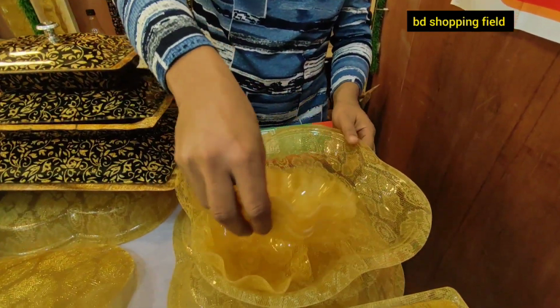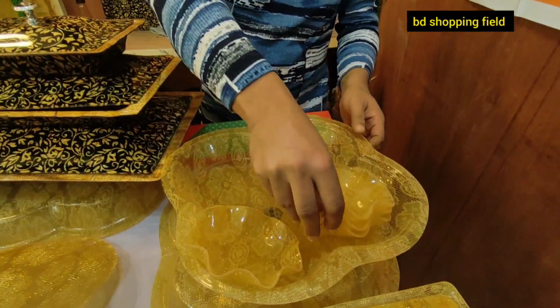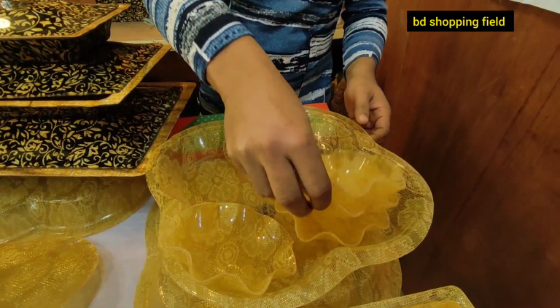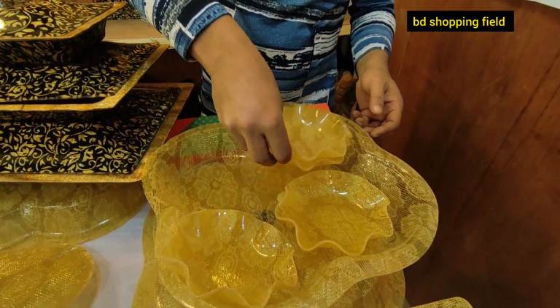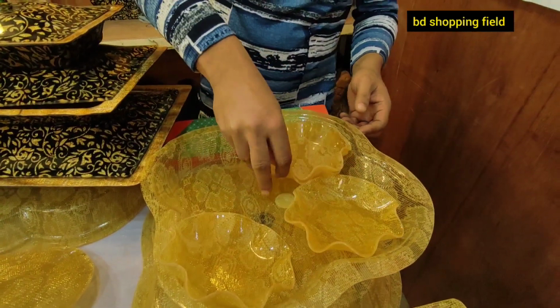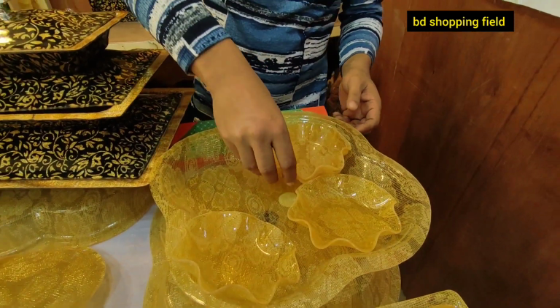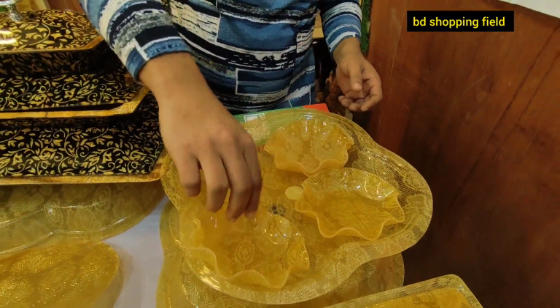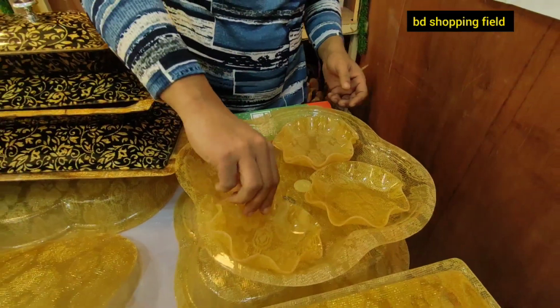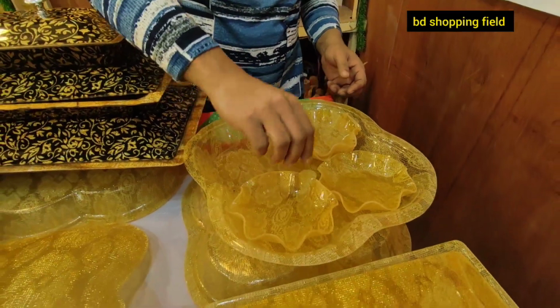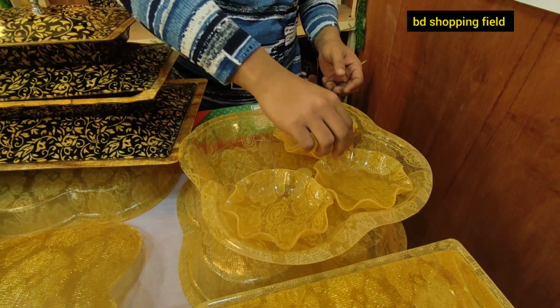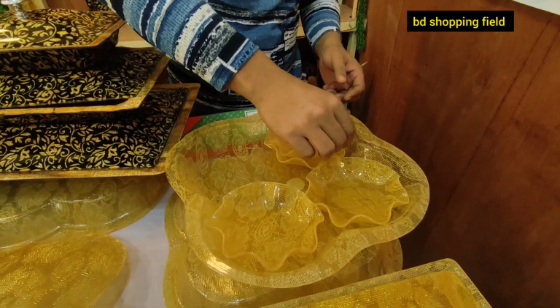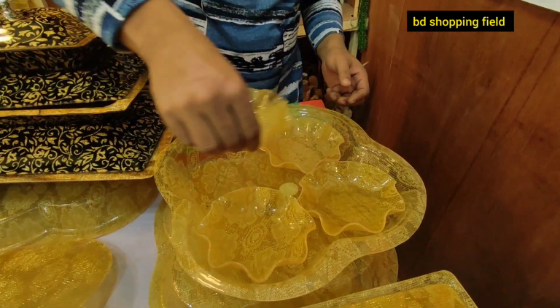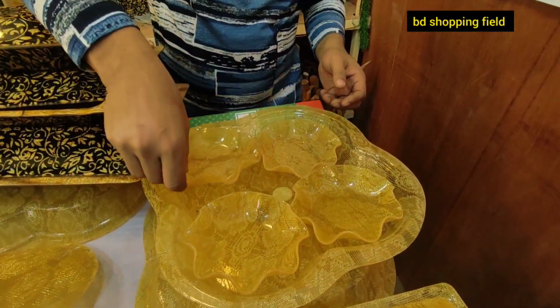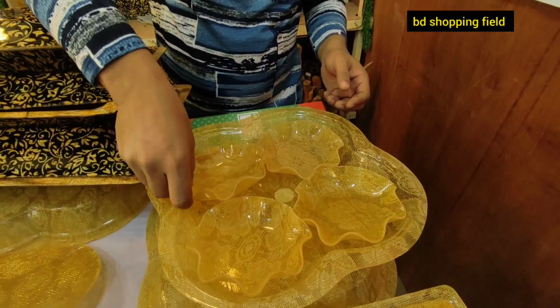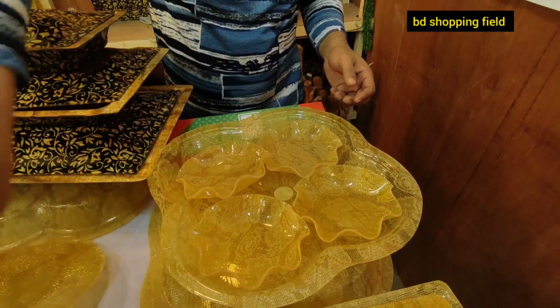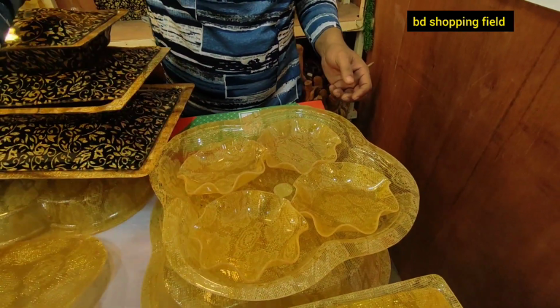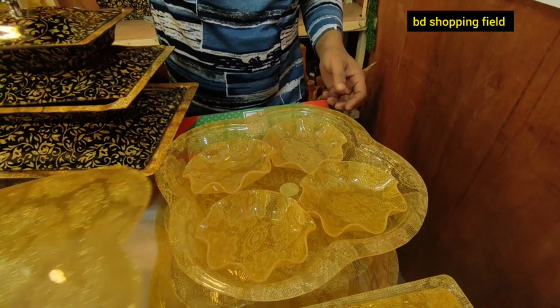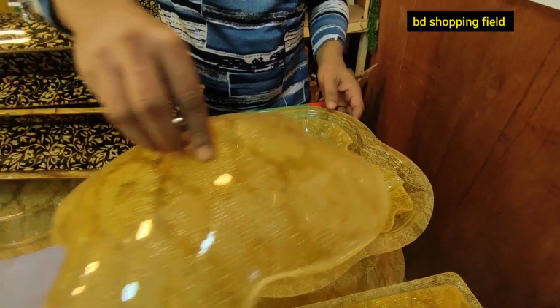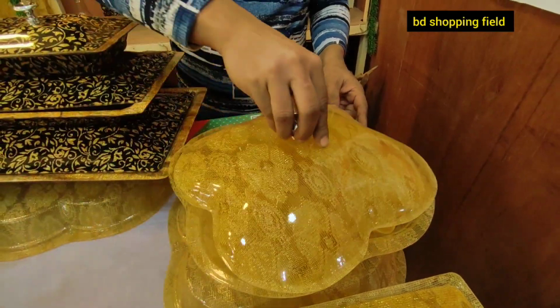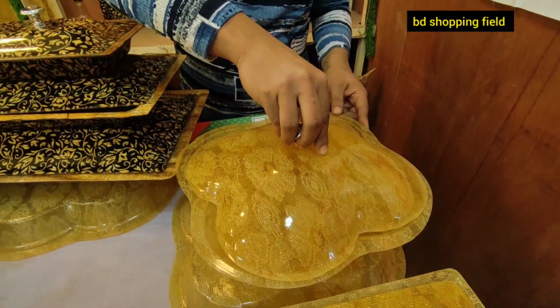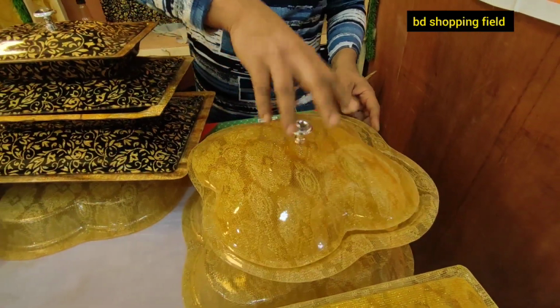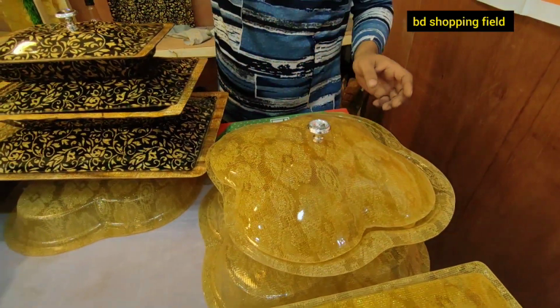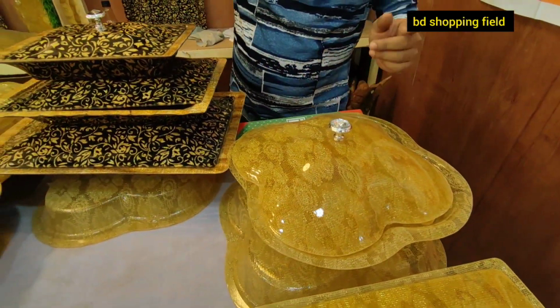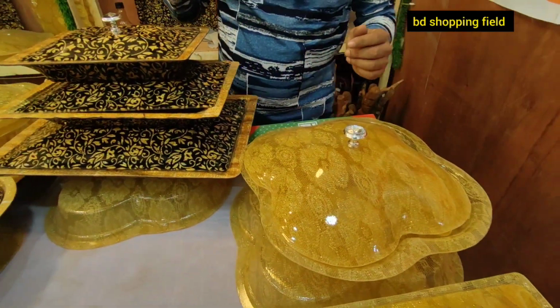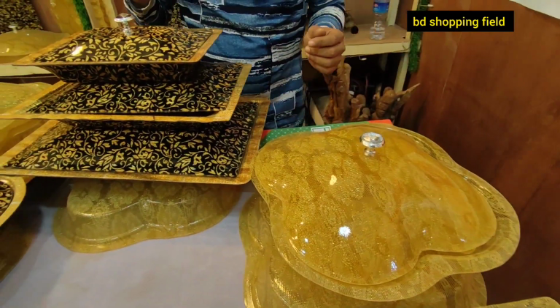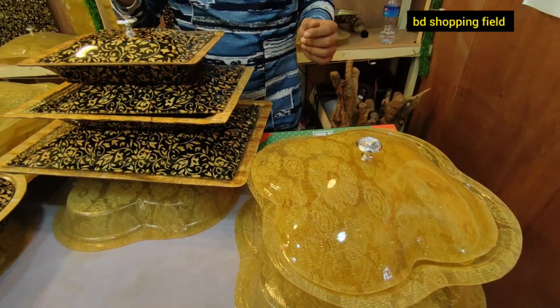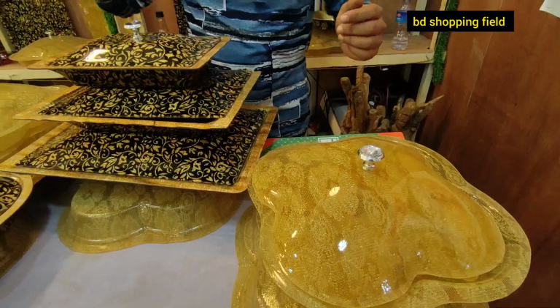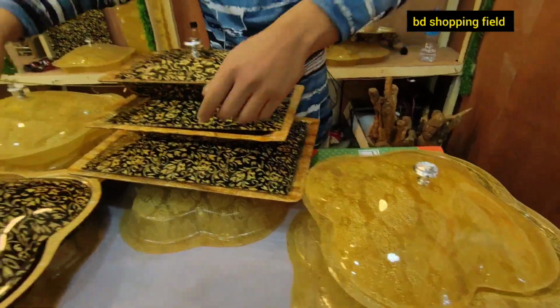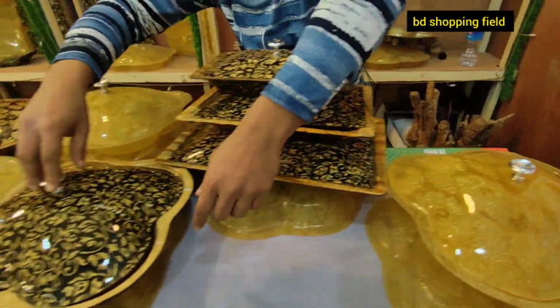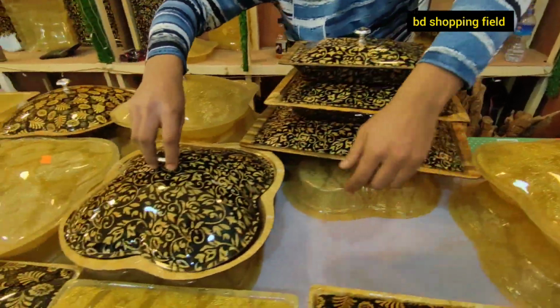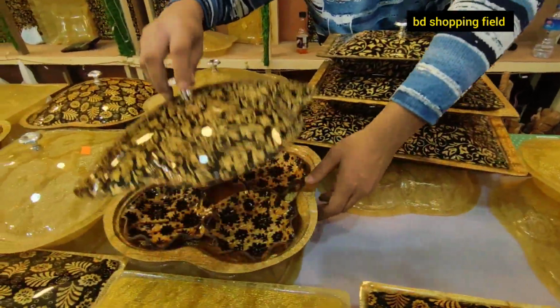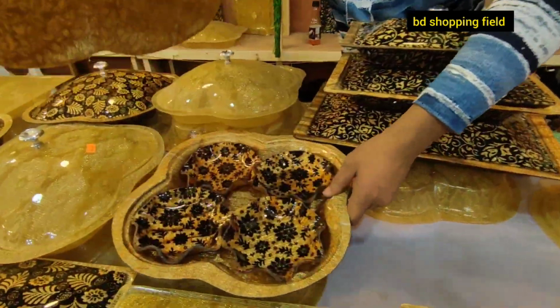How much is this price? It's $25. And what color is this? It's 3 colors — 1 color and 1 color.